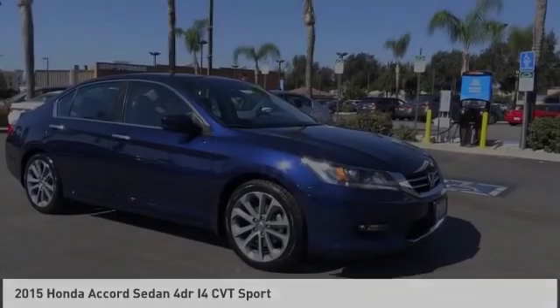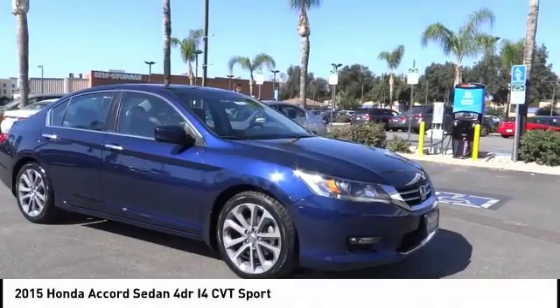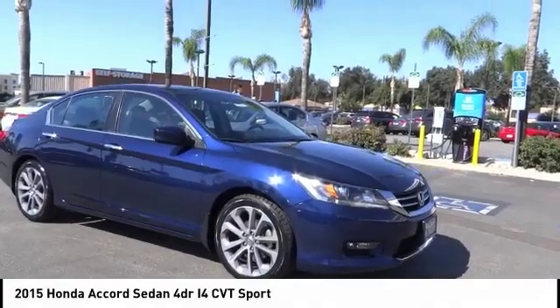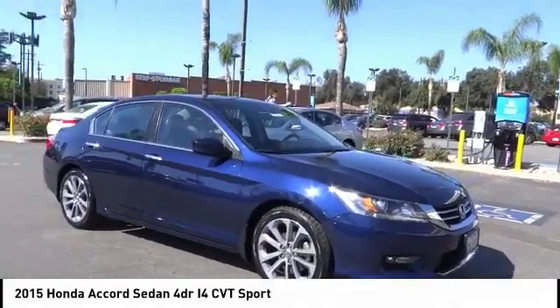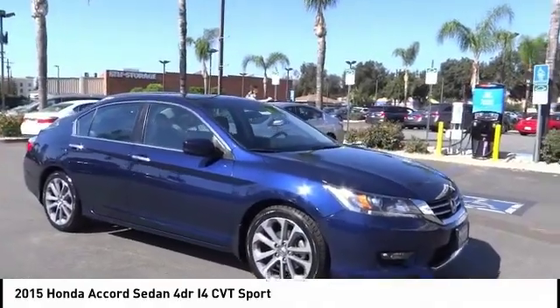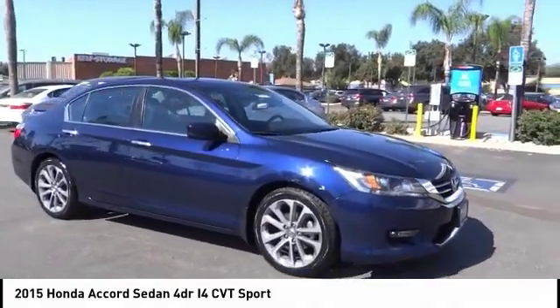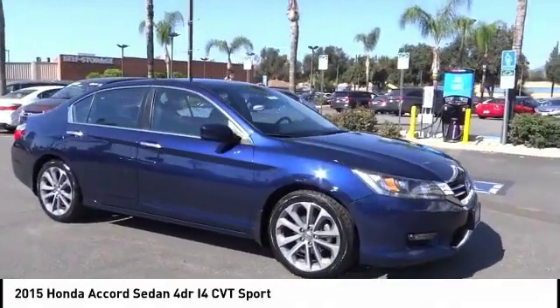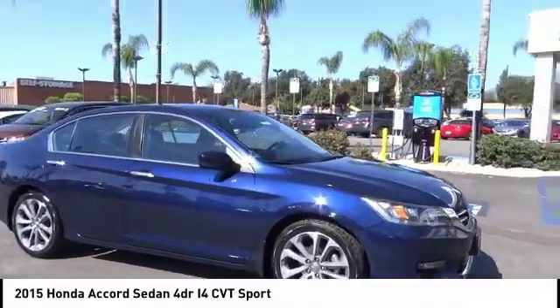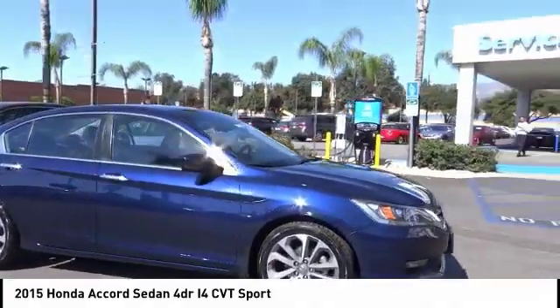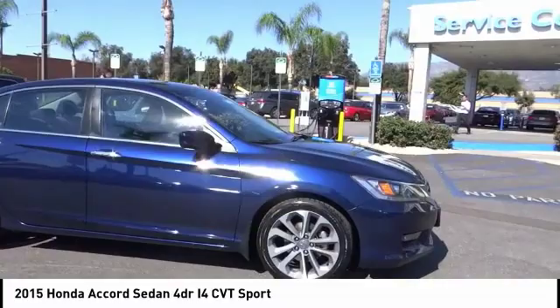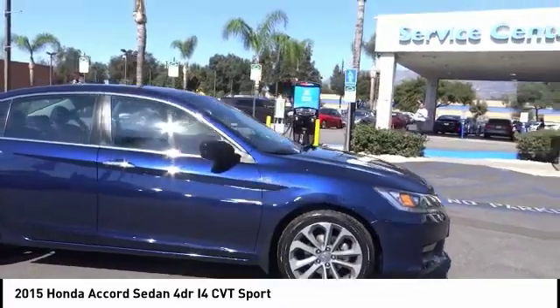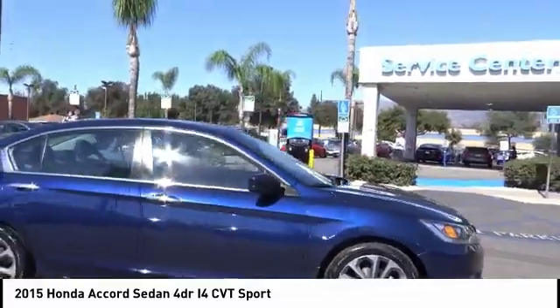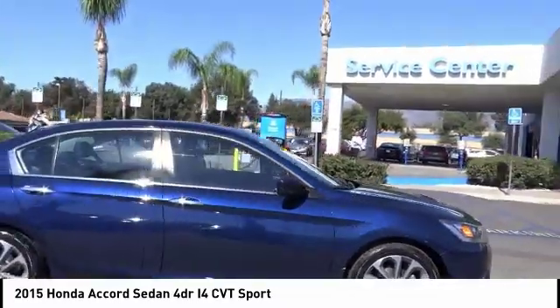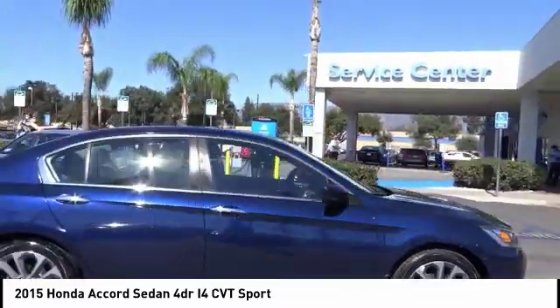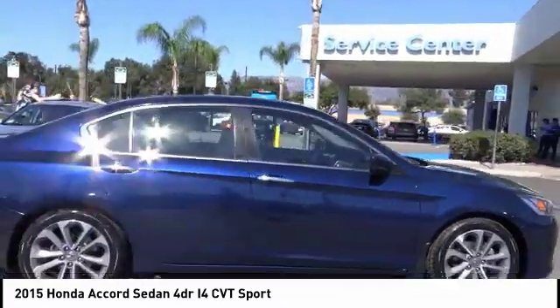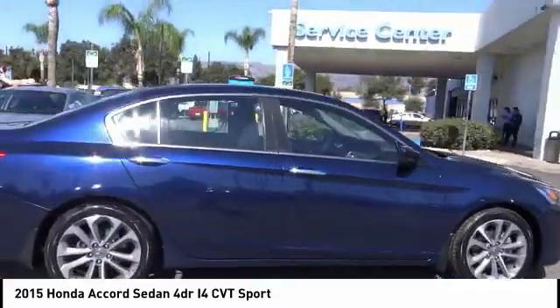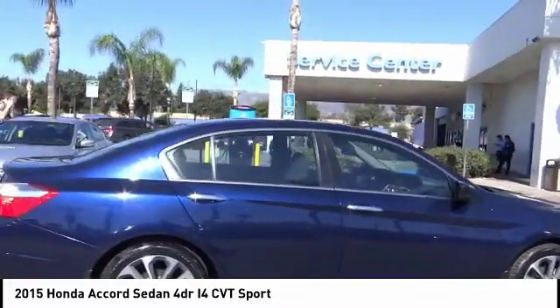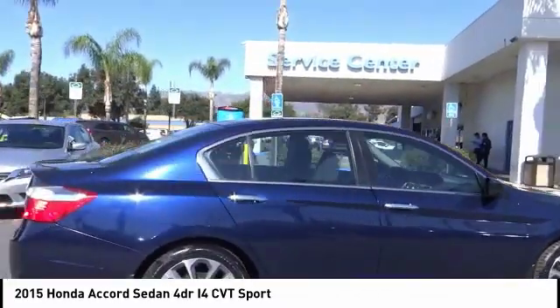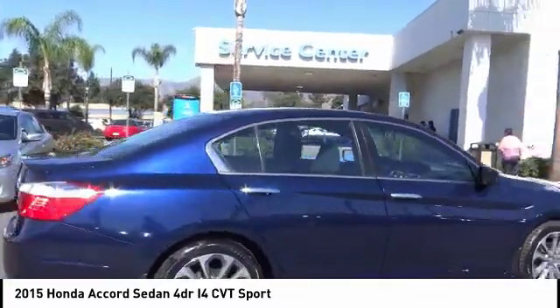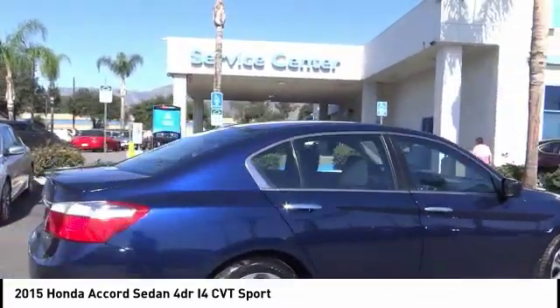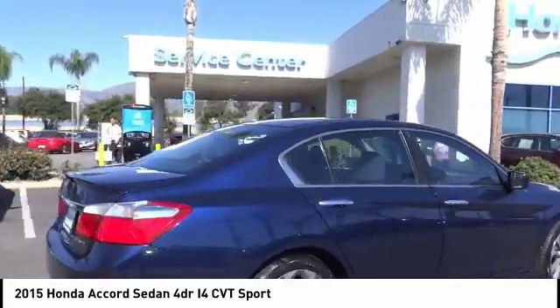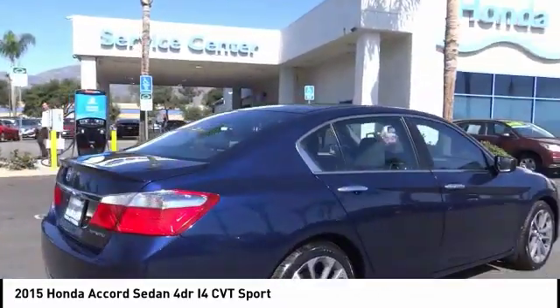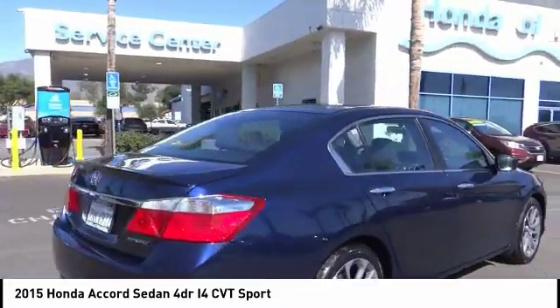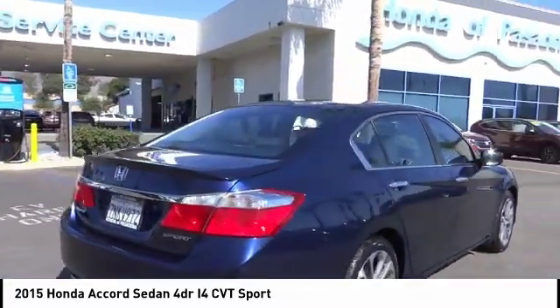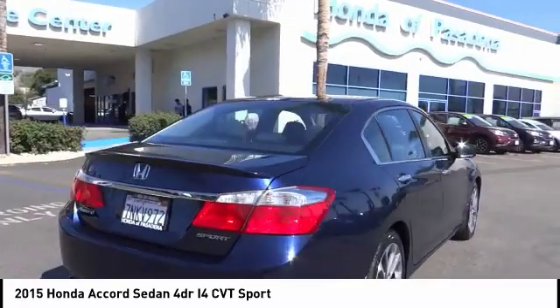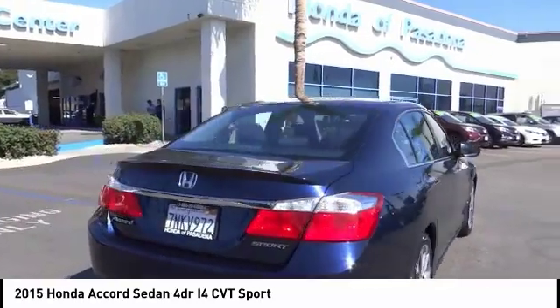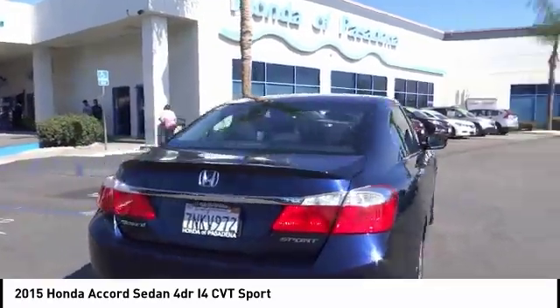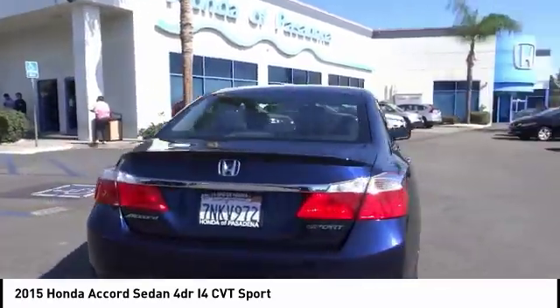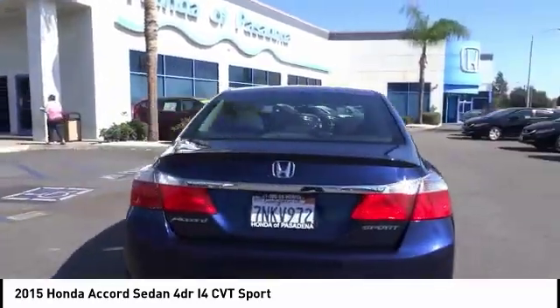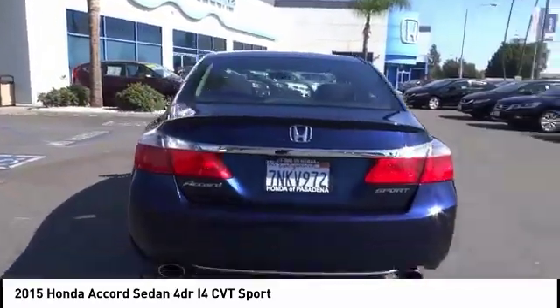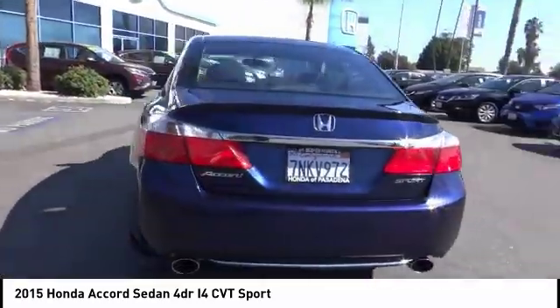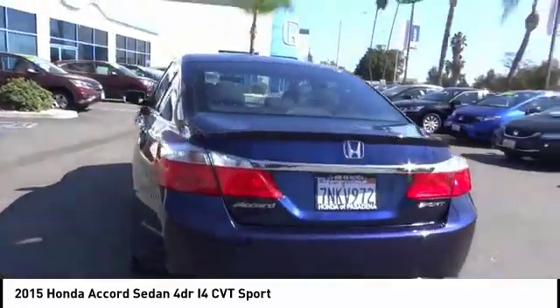Come test drive the 2015 Accord. Ingeniously simple, yet overflowing with luxury and technological creativity. All that and more in the Accord.